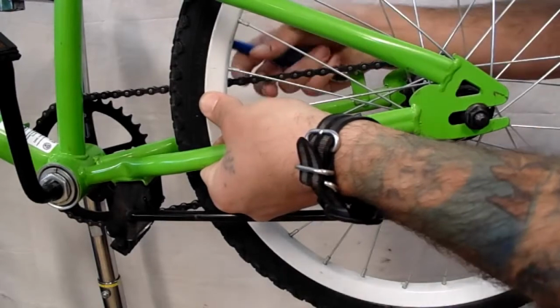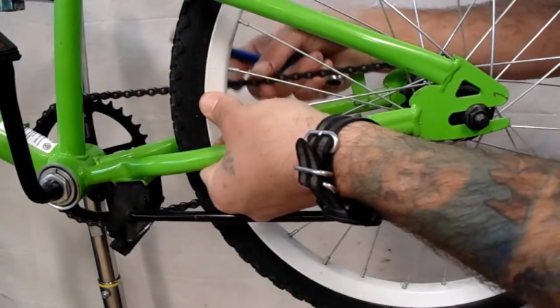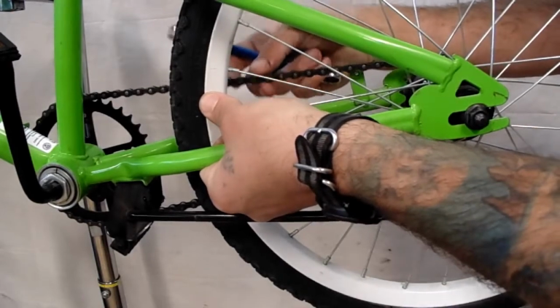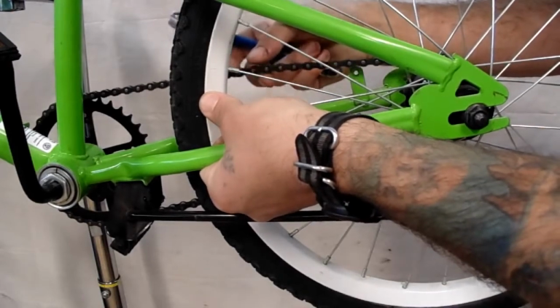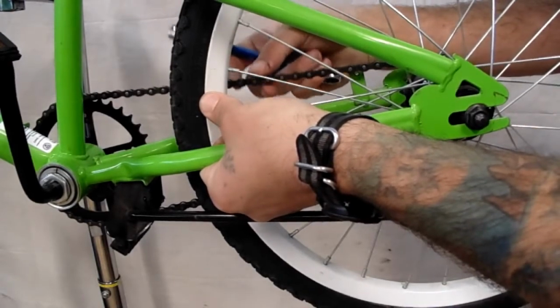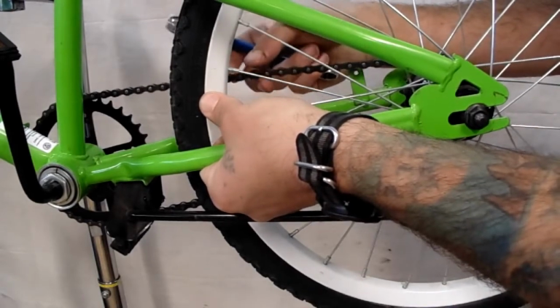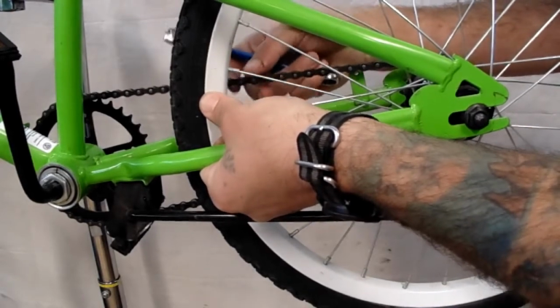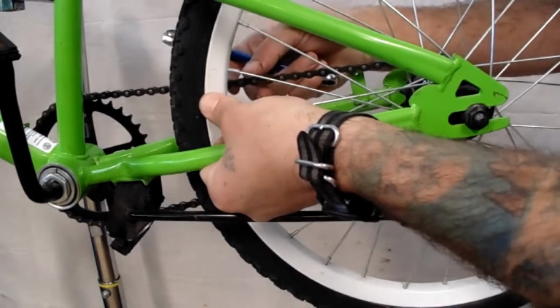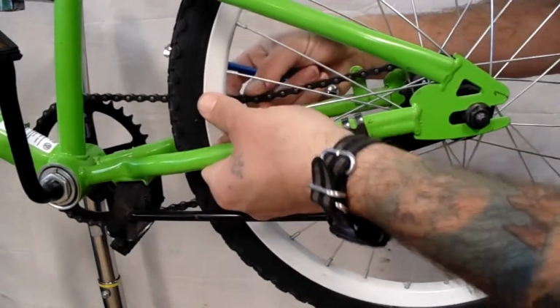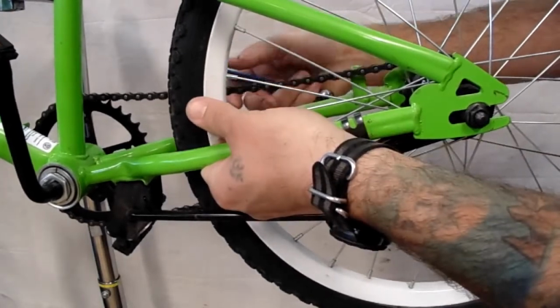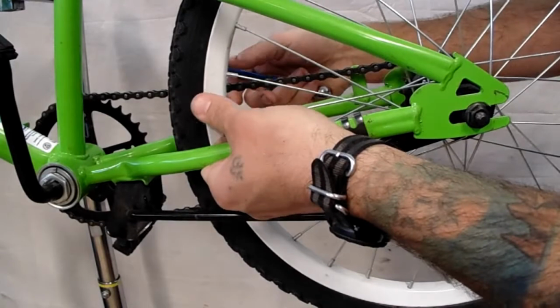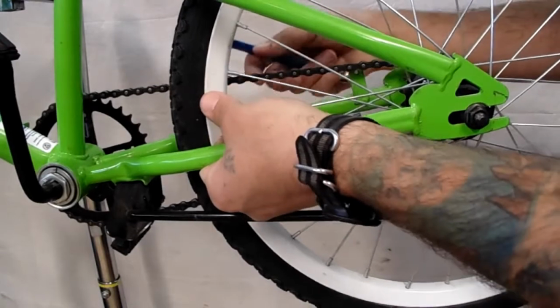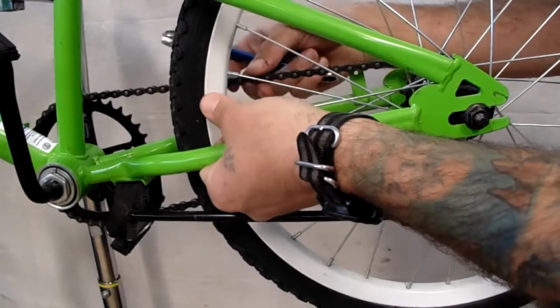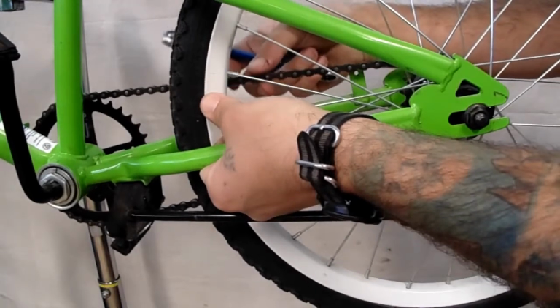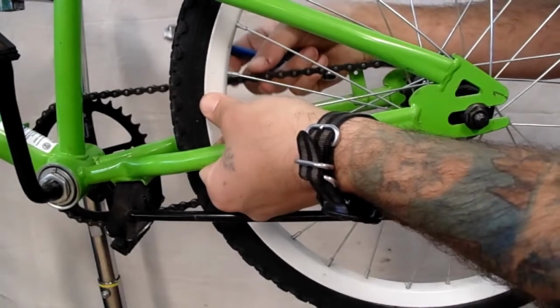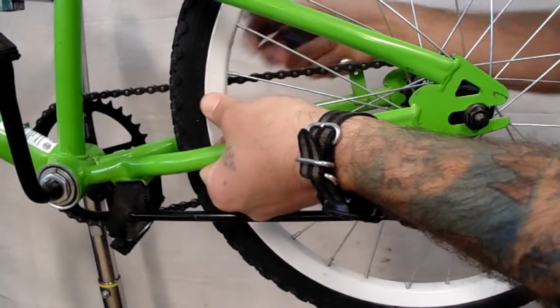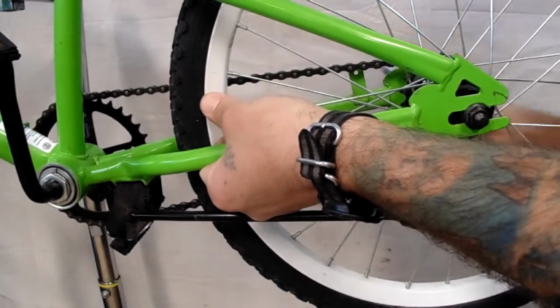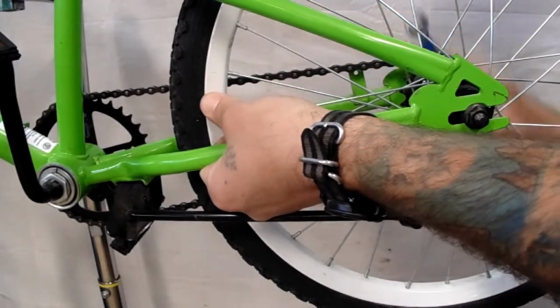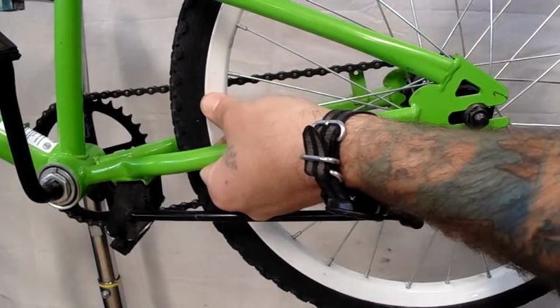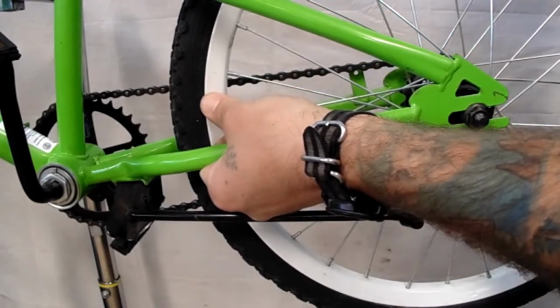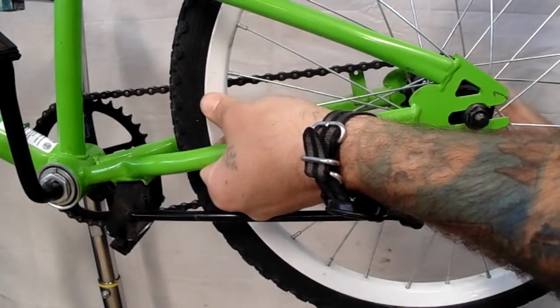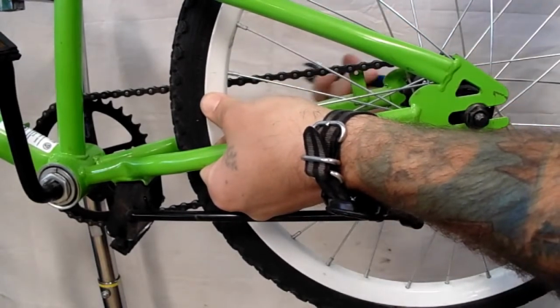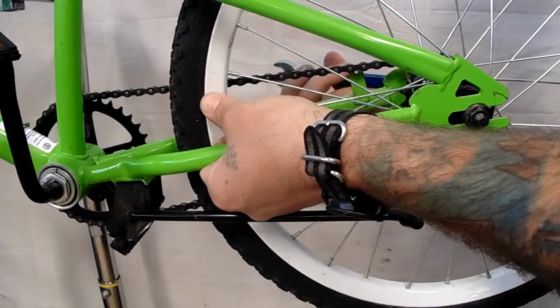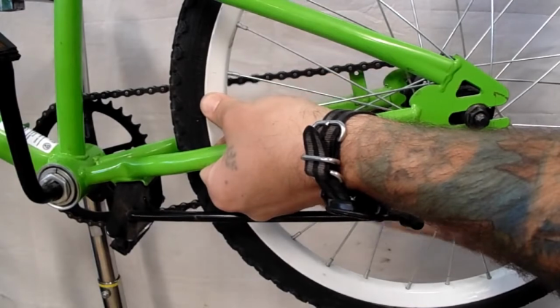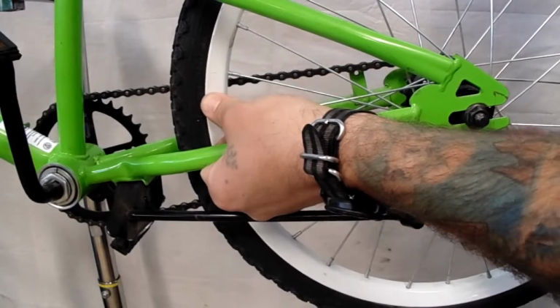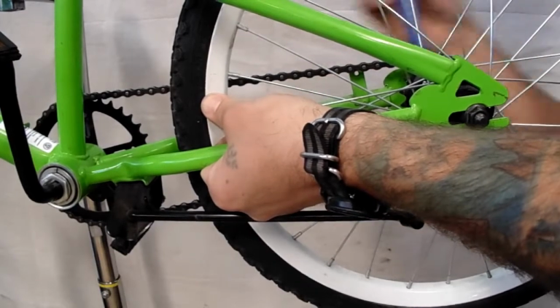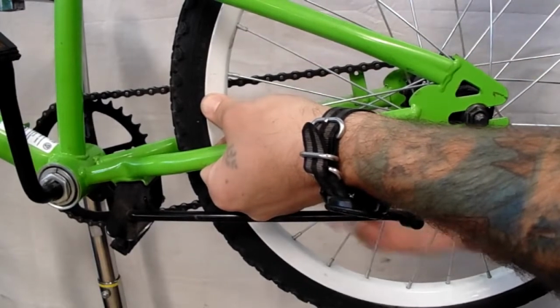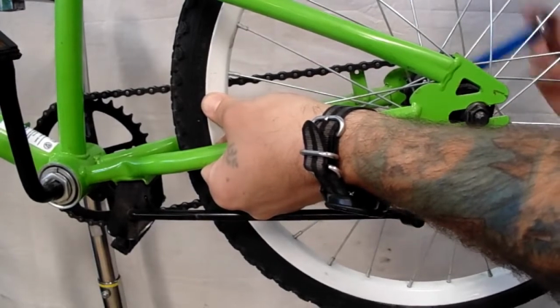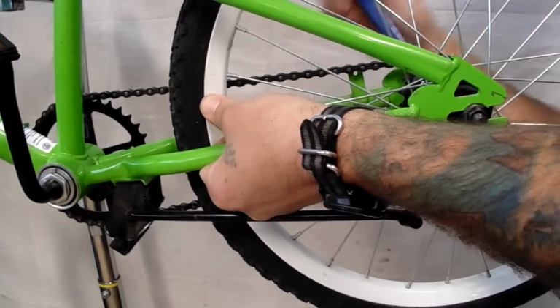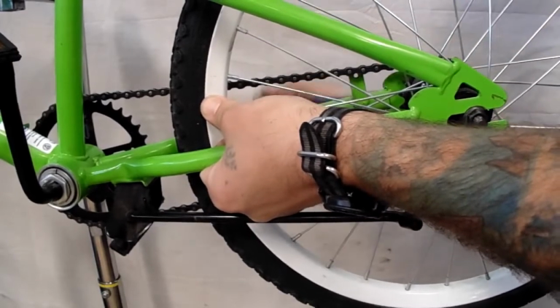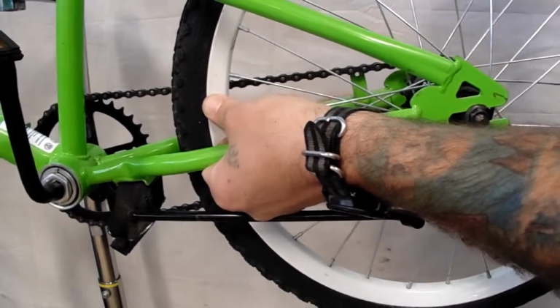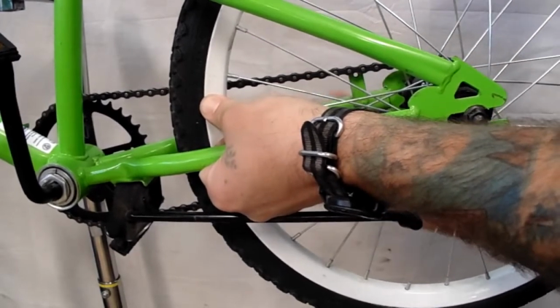You want there to be about half an inch of play on the chain — it doesn't need to be super tight, but you also don't want it hanging down loose. Right about there is where you want it, so I'm going to hold the wheel with my left thumb while I tighten down the drive side axle nut.